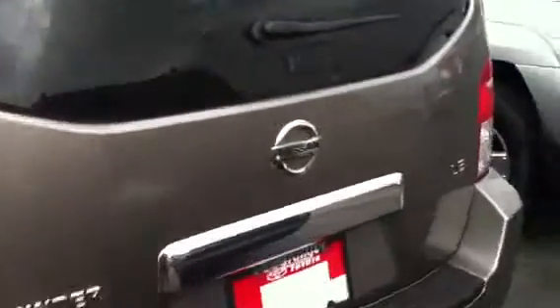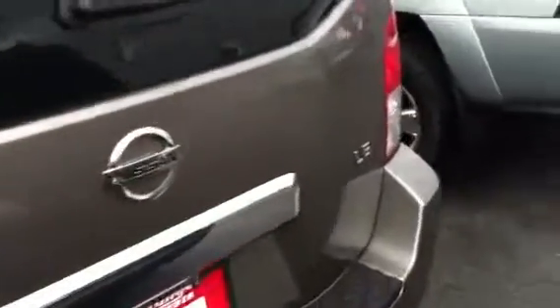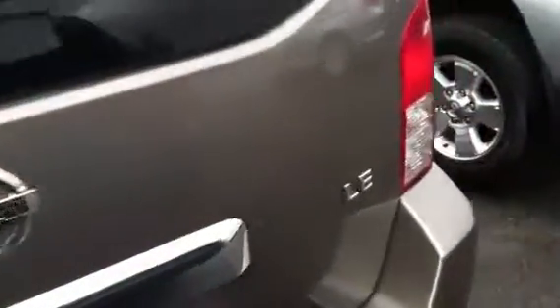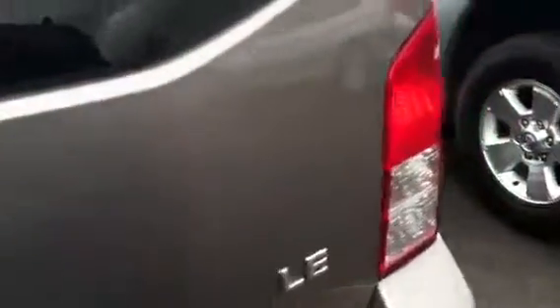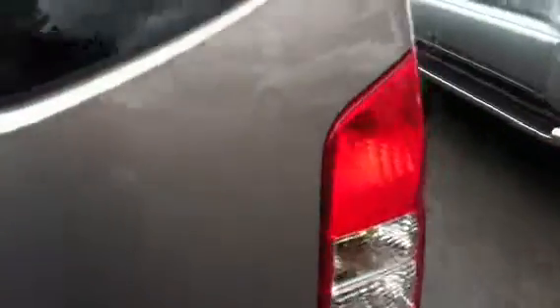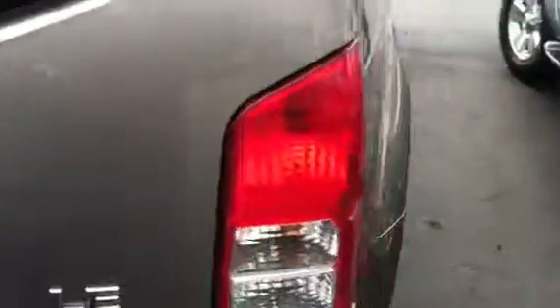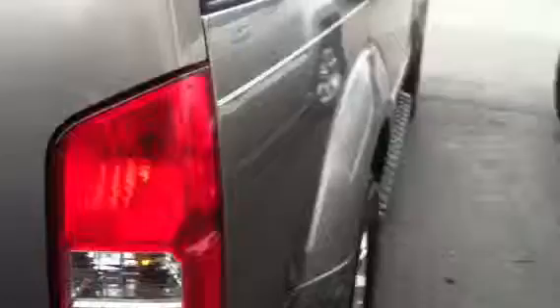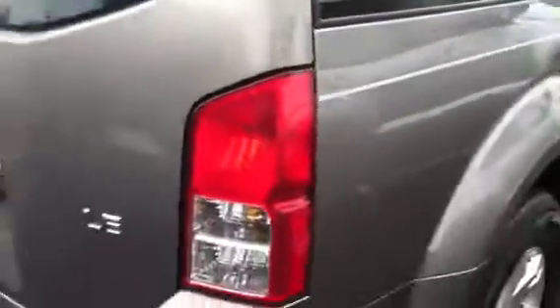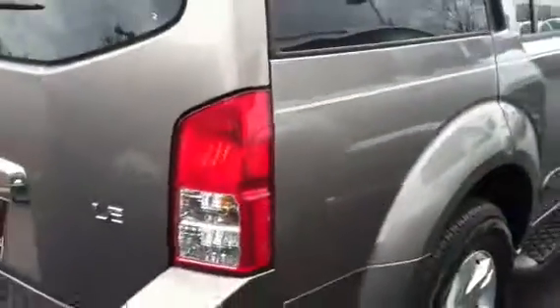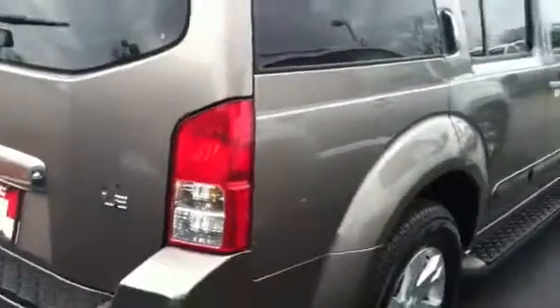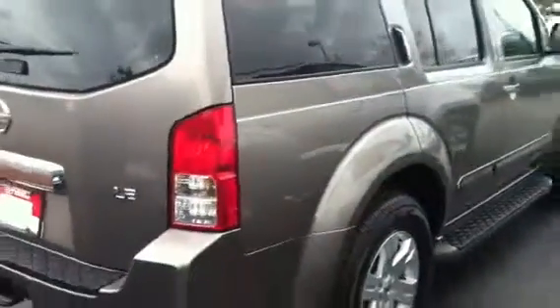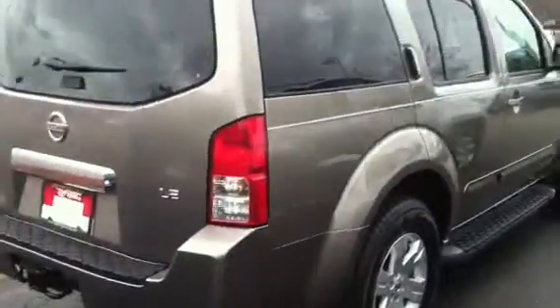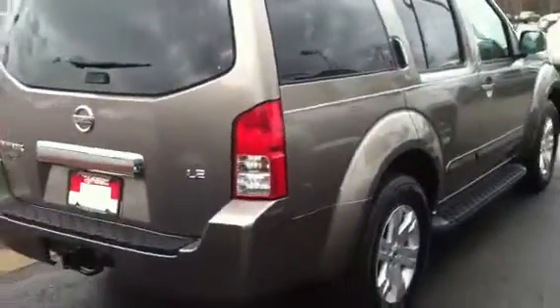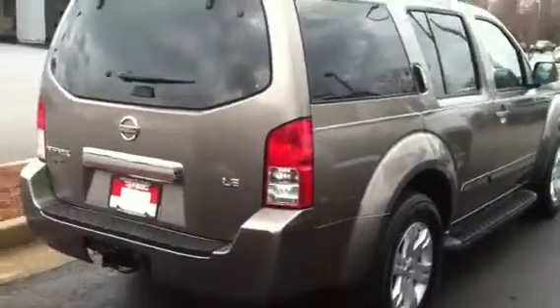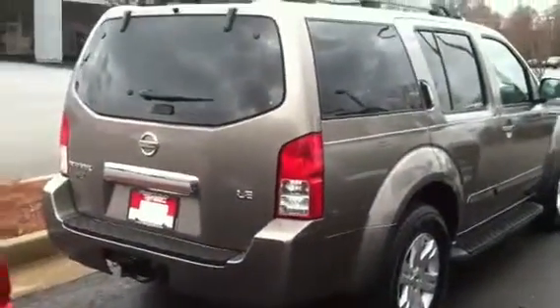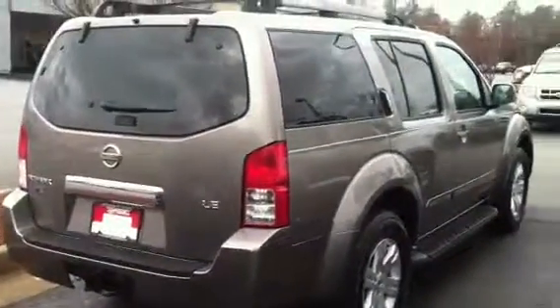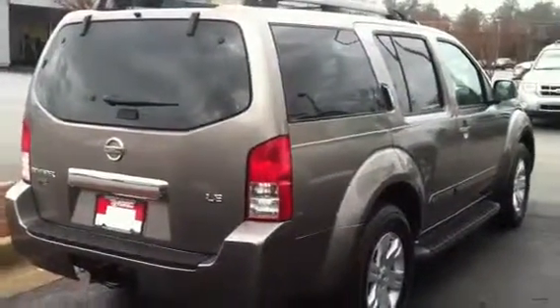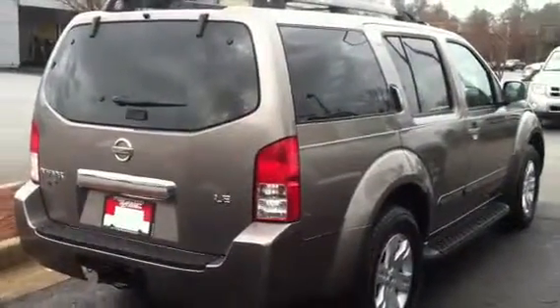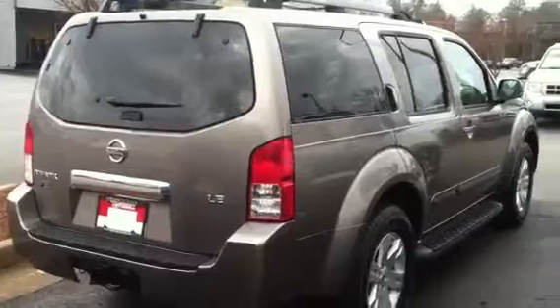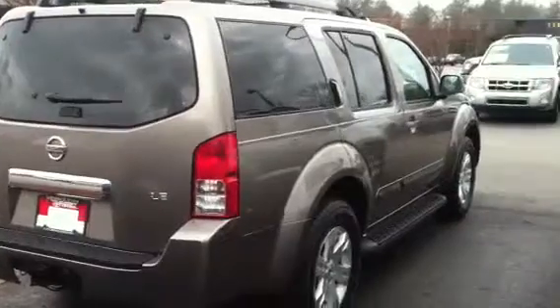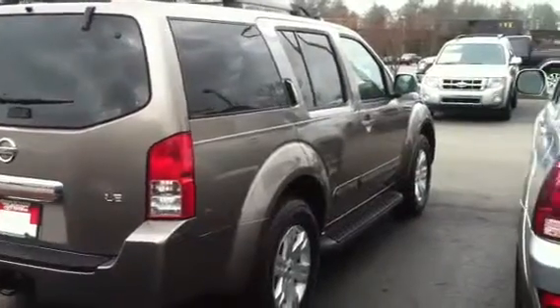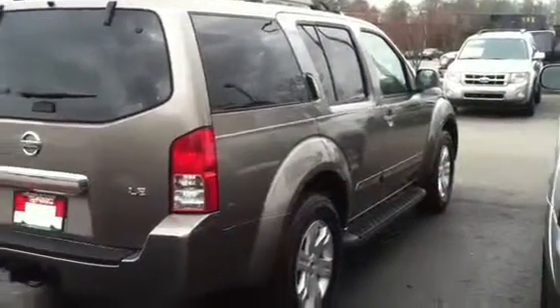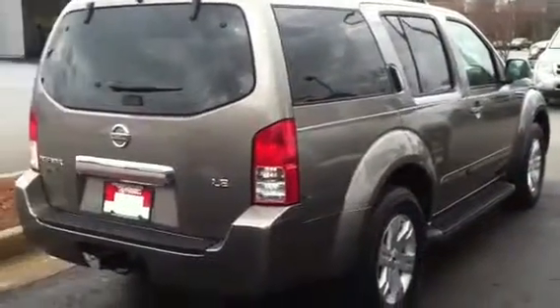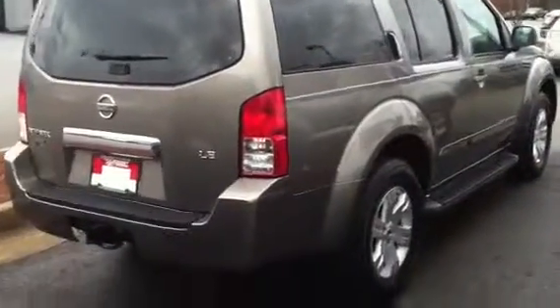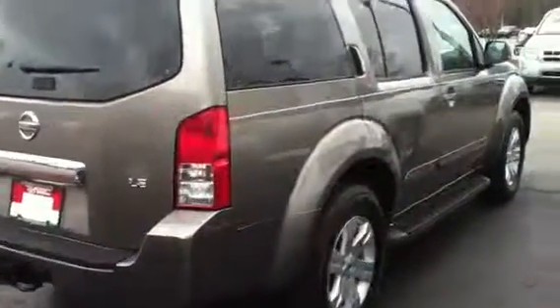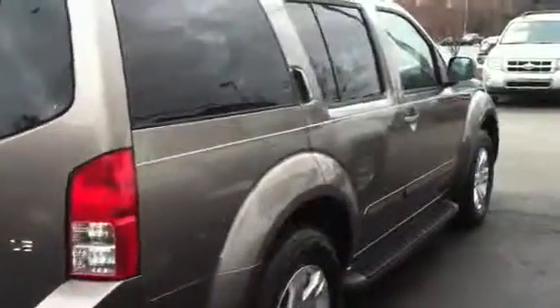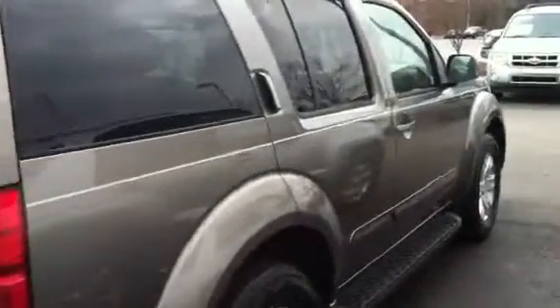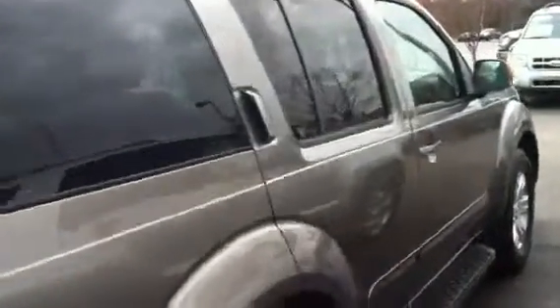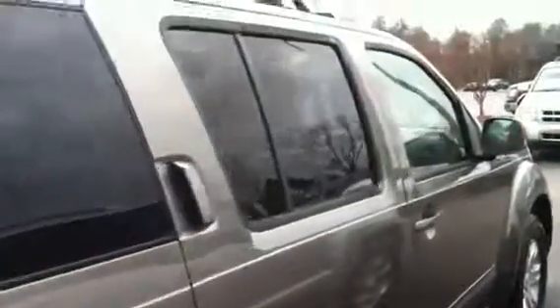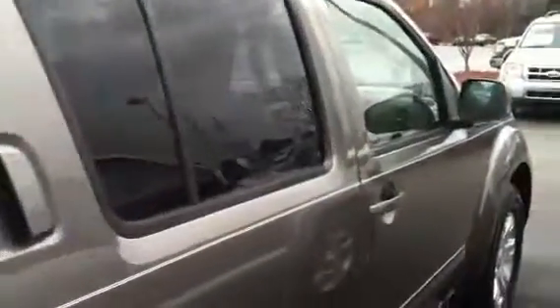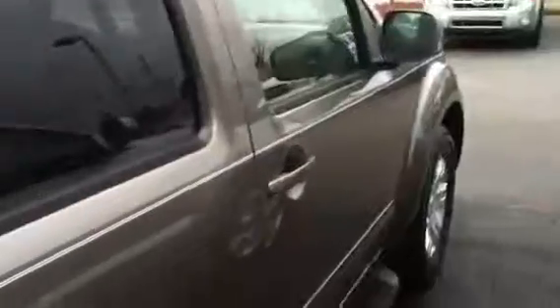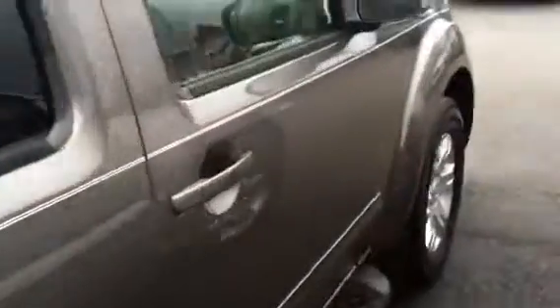I'll take you on a quick ride around. This is an LE. Try not to be too shaky — these little phones are sometimes a little tough. But it's got tinted windows in the back.